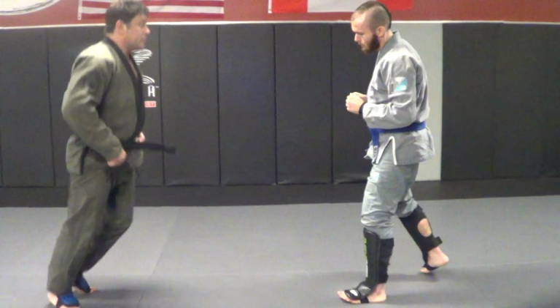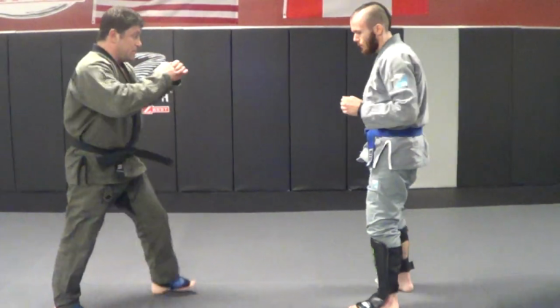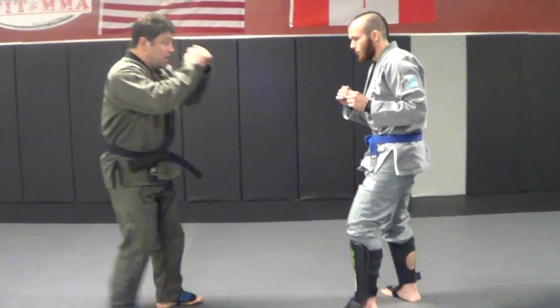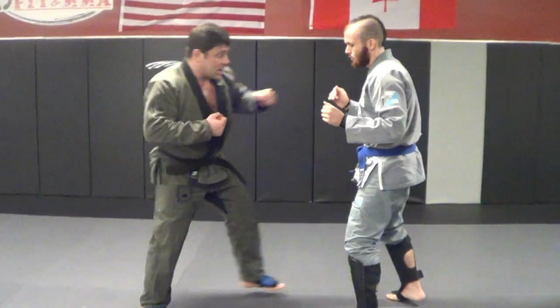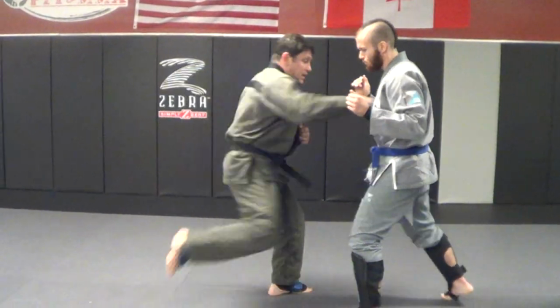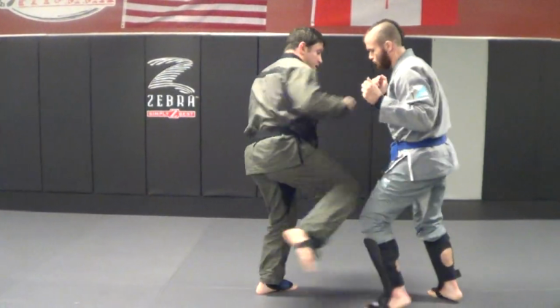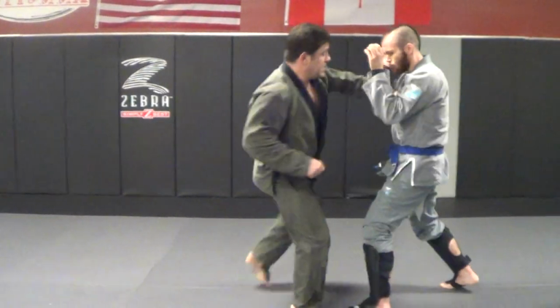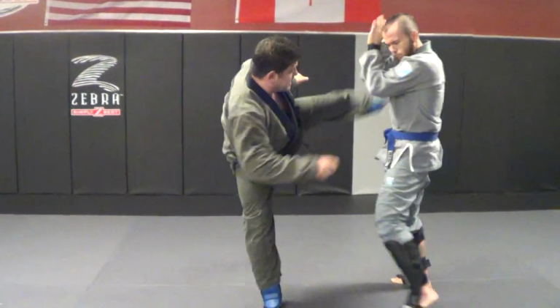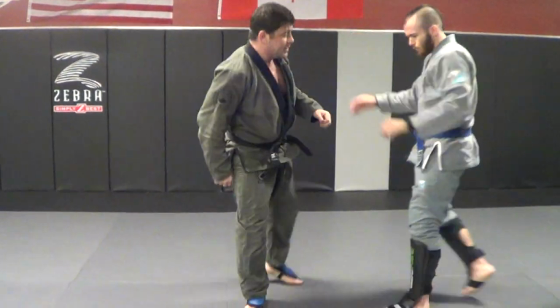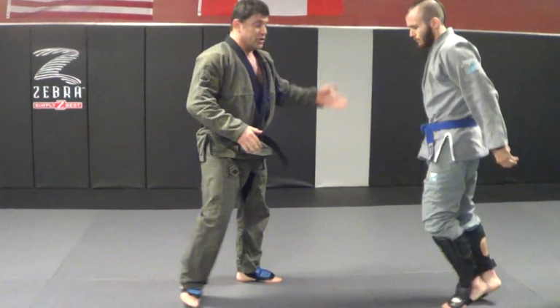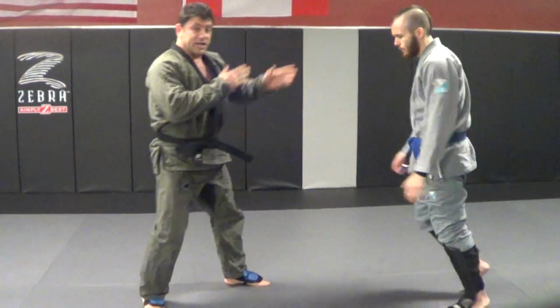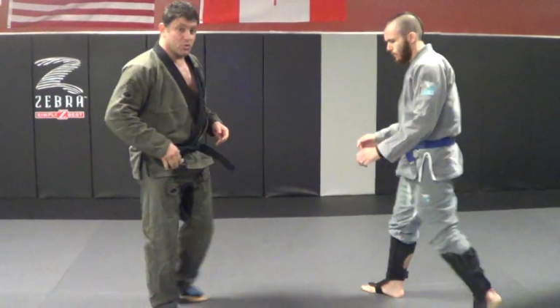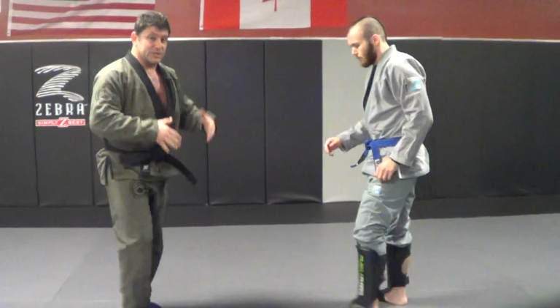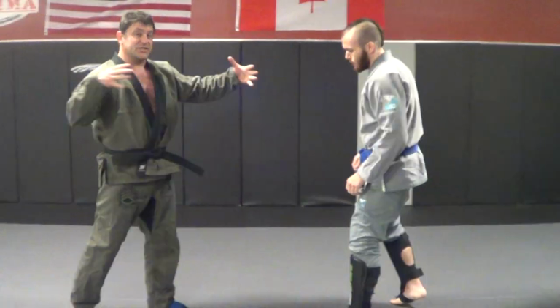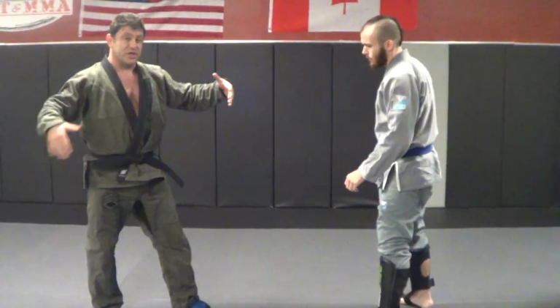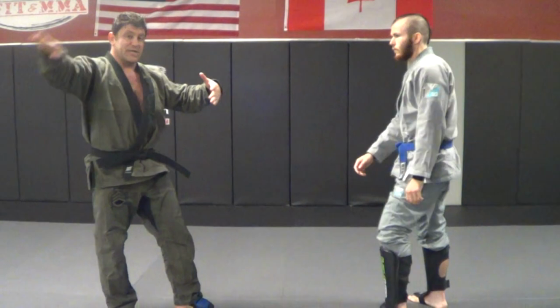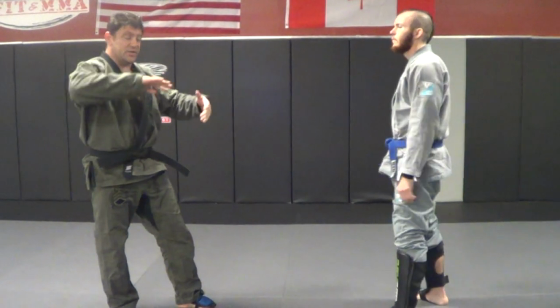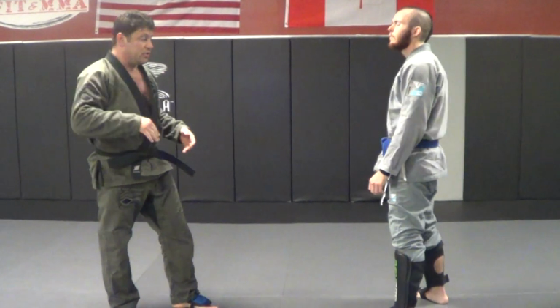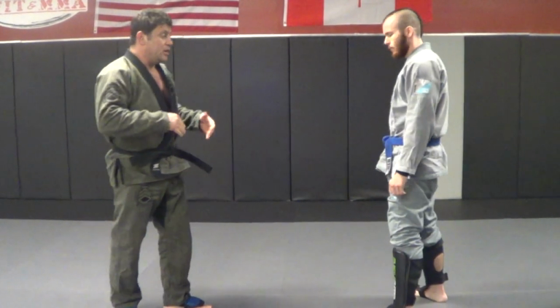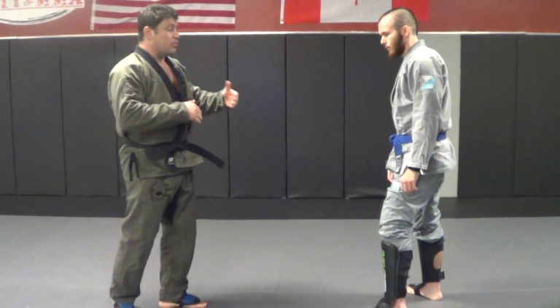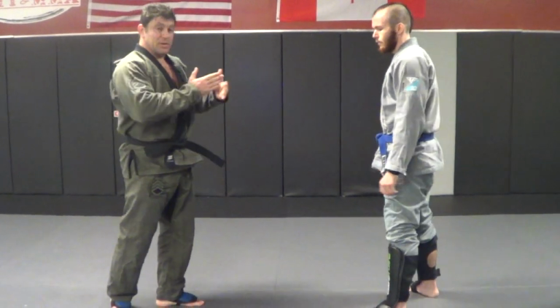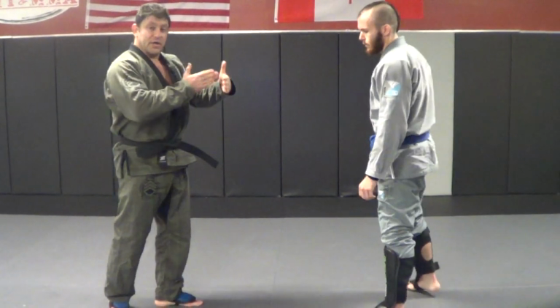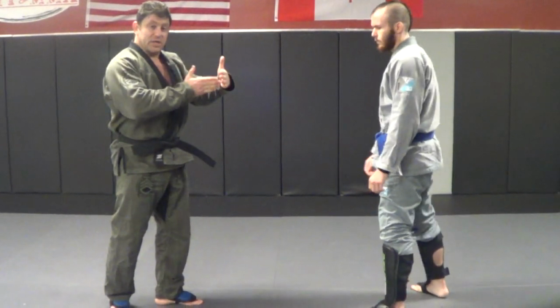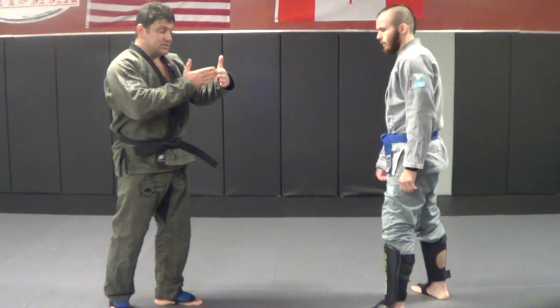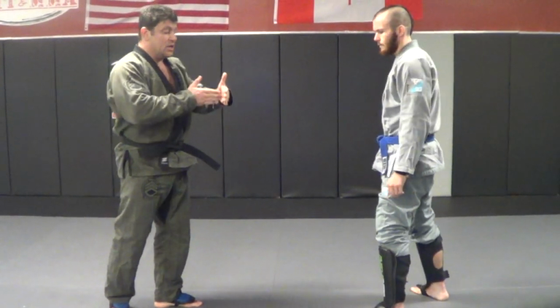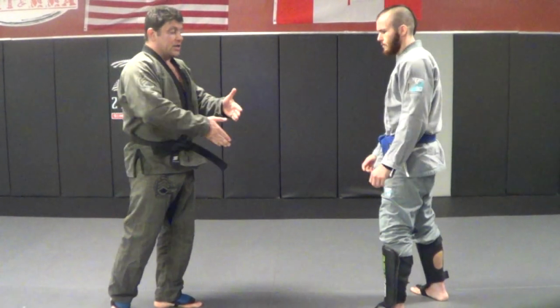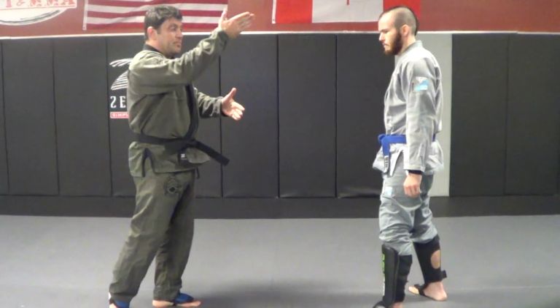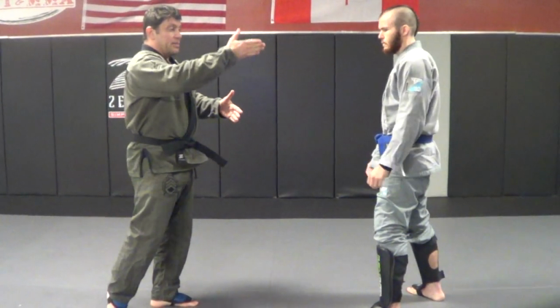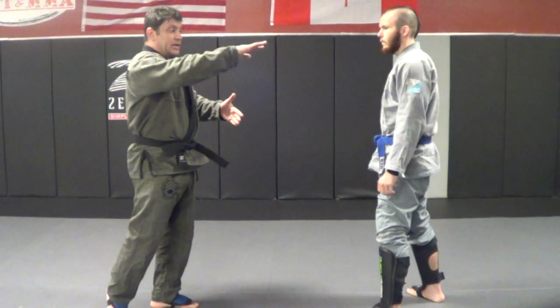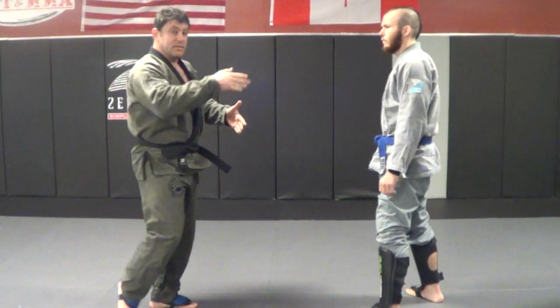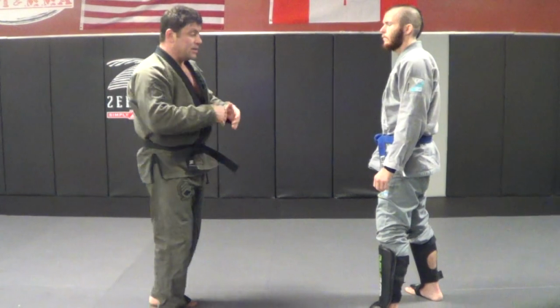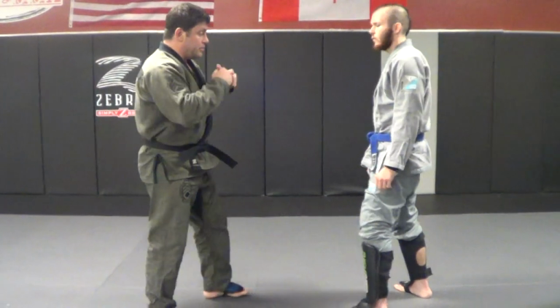I'm going to come in here. I'm going to show how to kick at short range — not just outside like Muay Thai style kicking all the way around, but learning how to Karate blast and kind of up-angle and hide it behind the head.